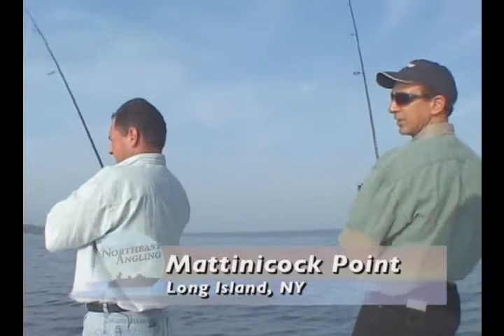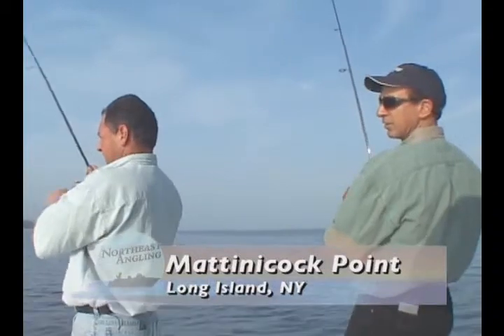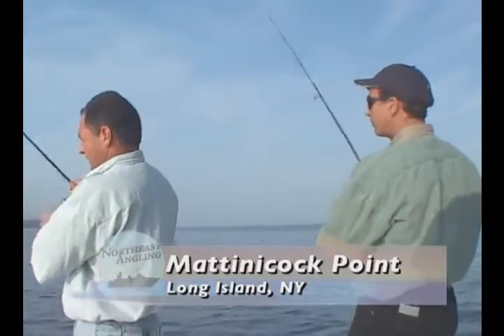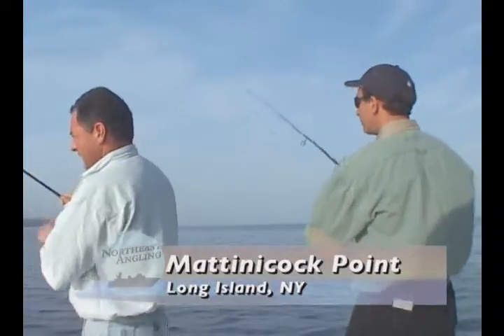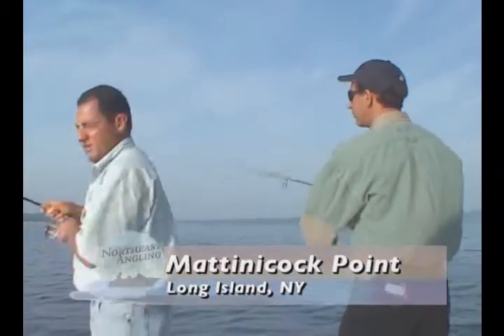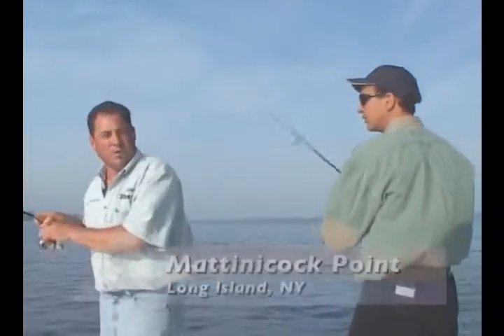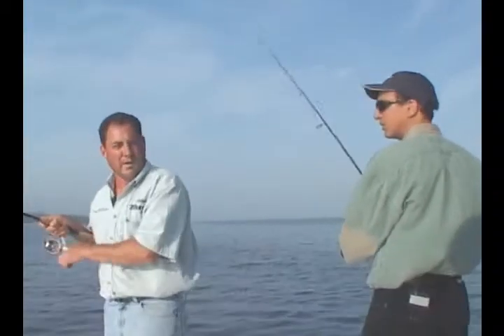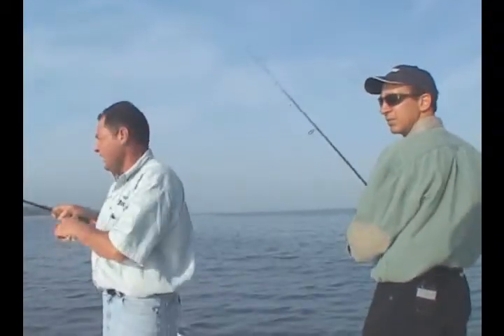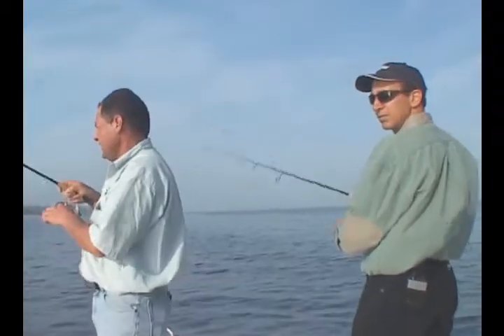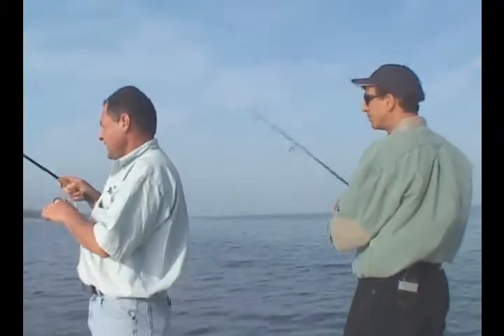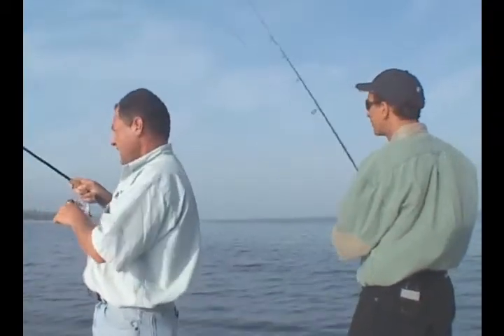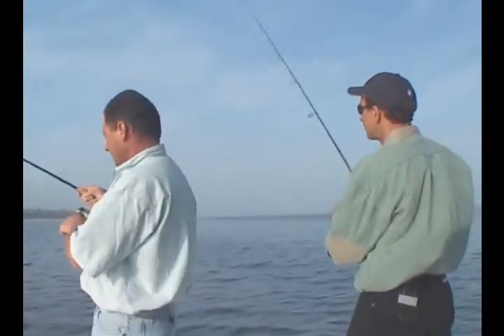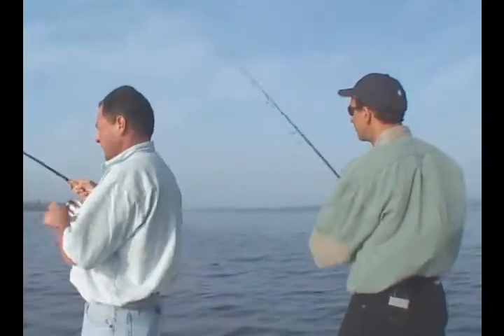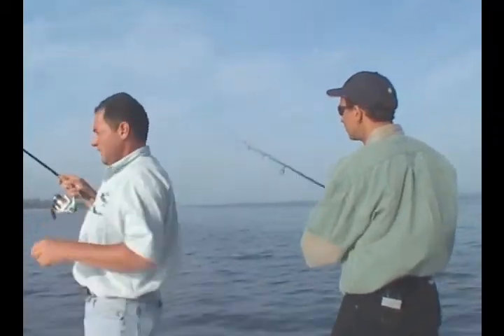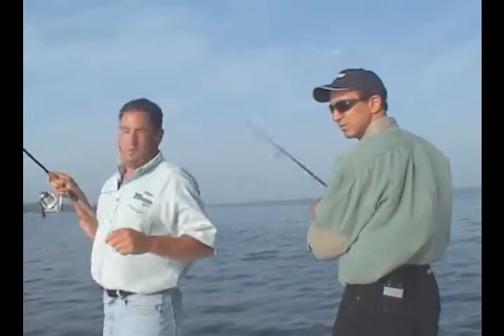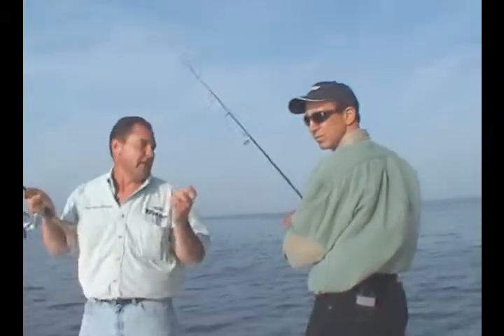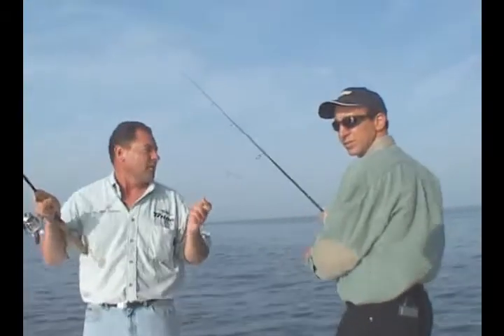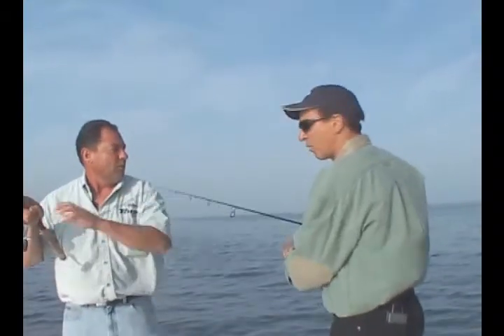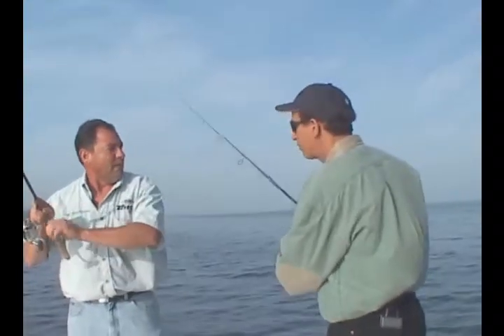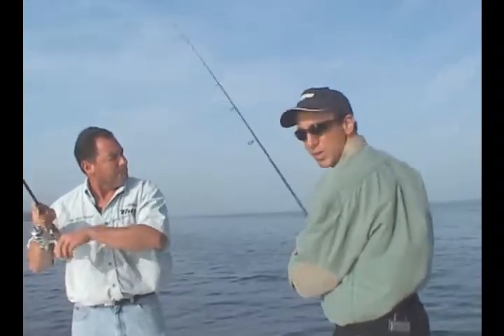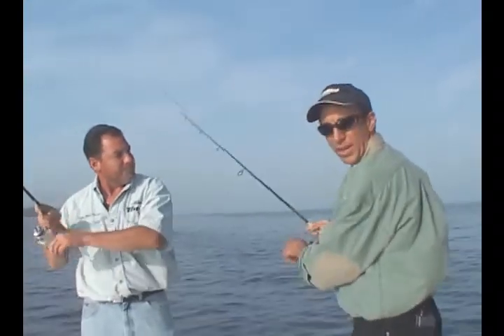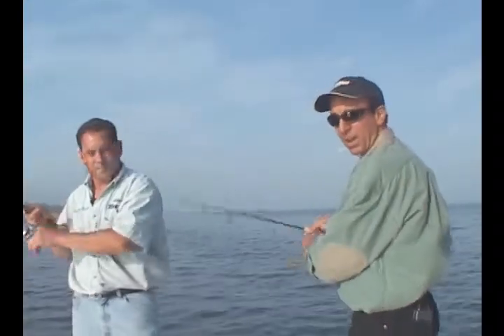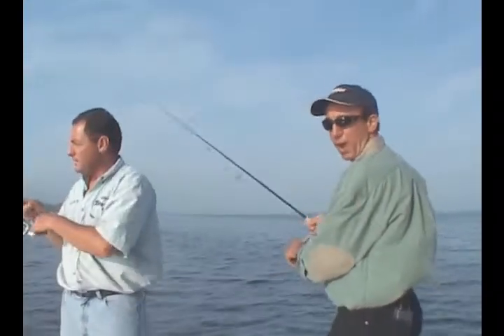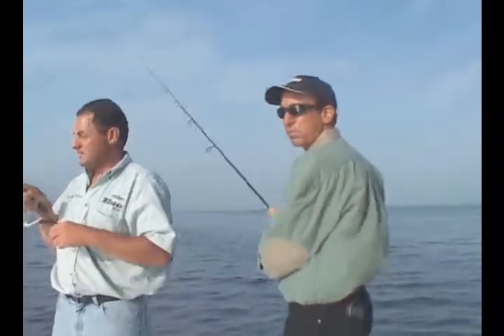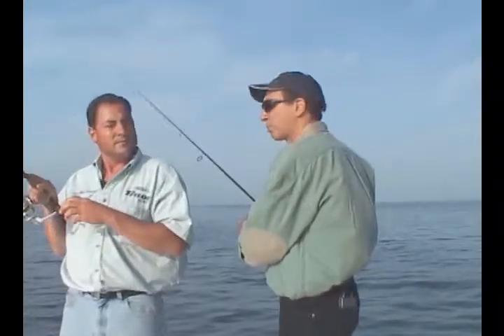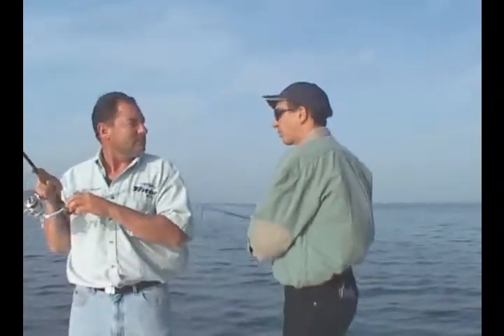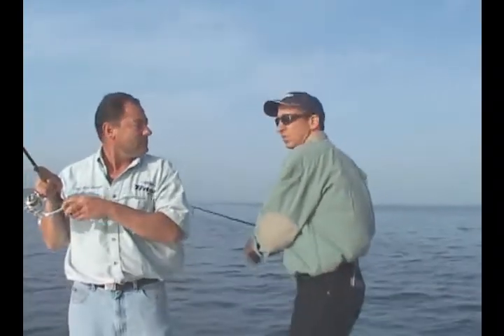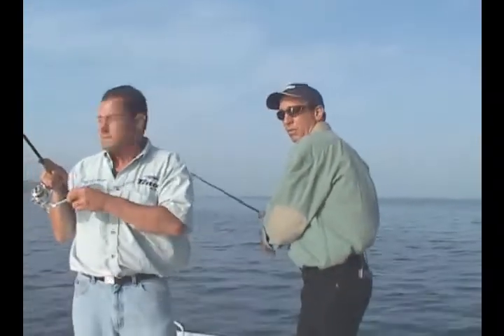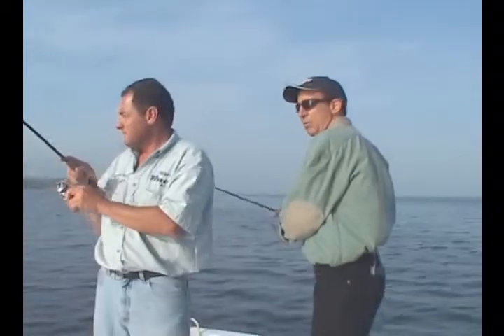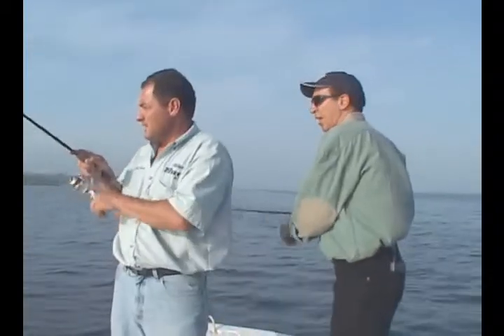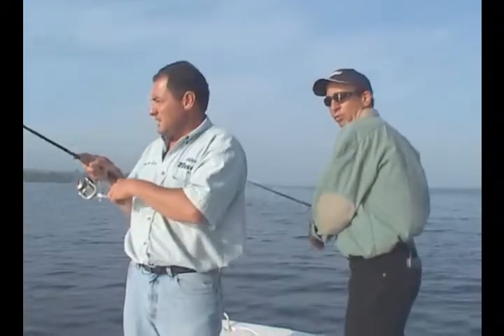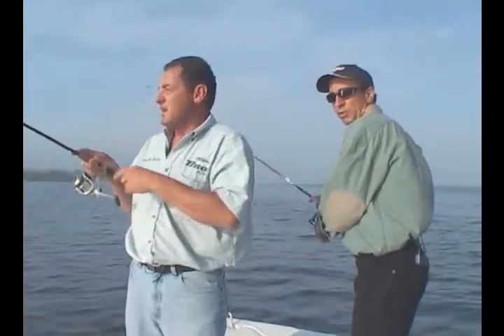We're fishing here in about seven, eight feet of water. We anchored up, and now what we're doing is we're throwing Spro Bucktails. We're really trying to keep them tight to the bottom as much as possible — a very slow retreat.